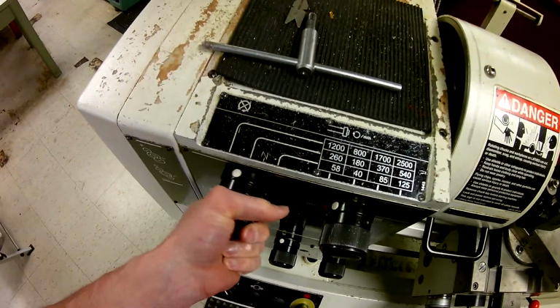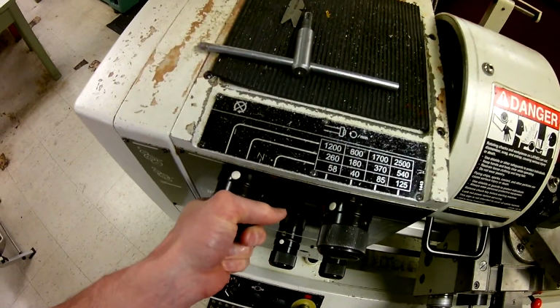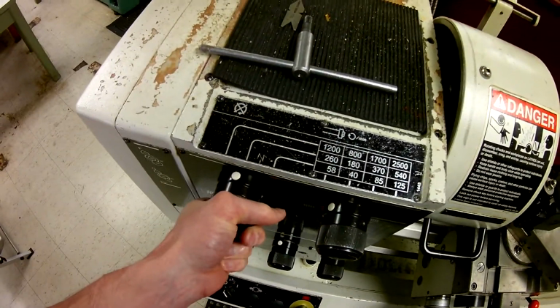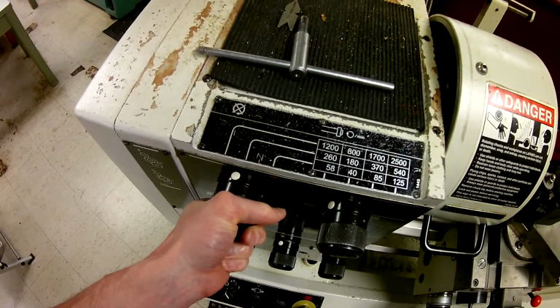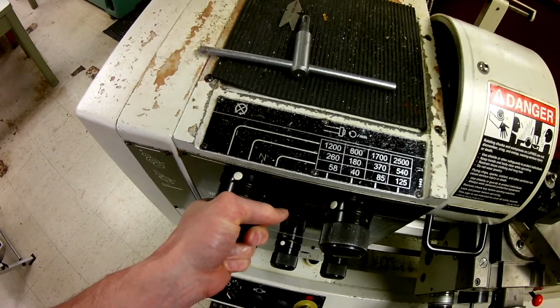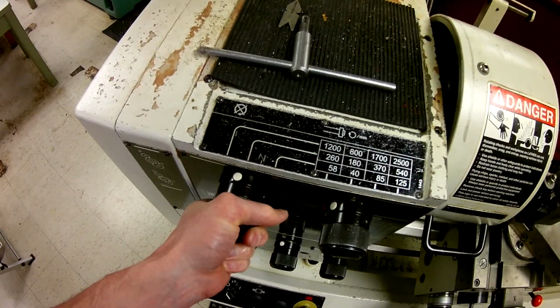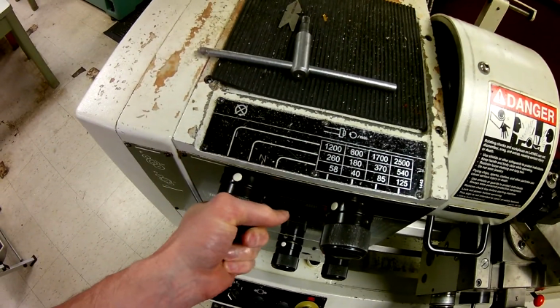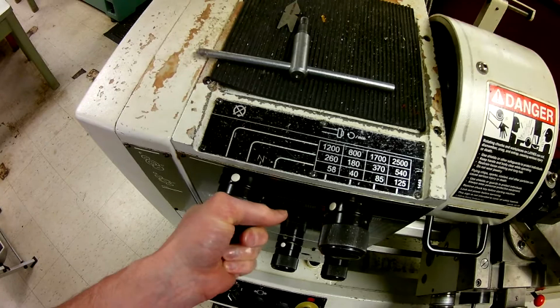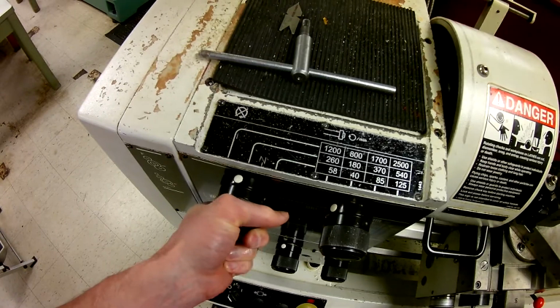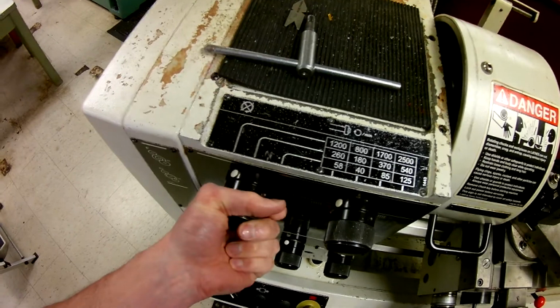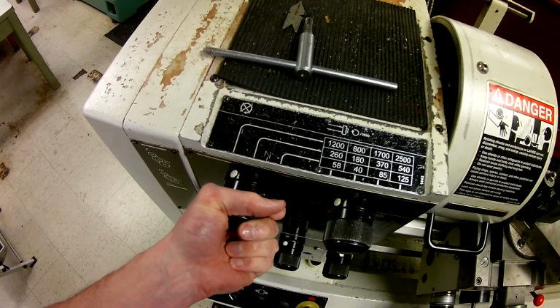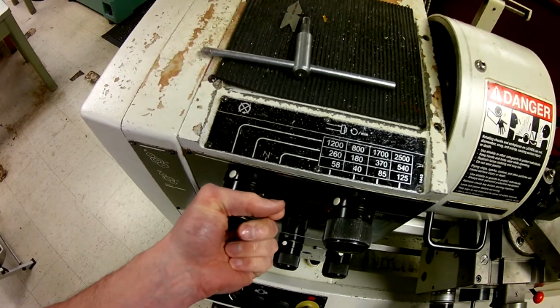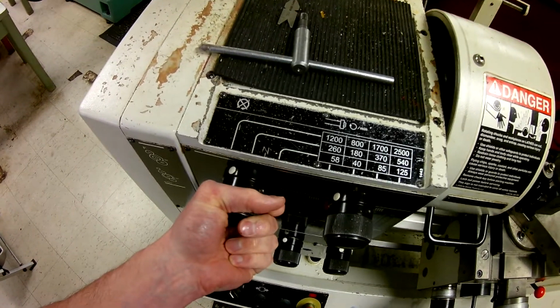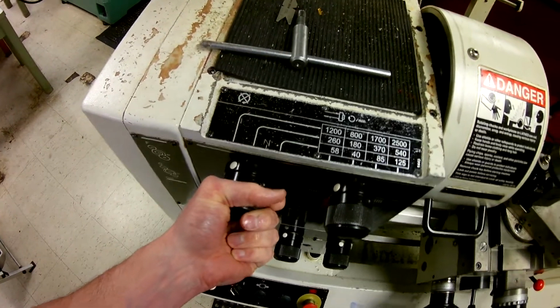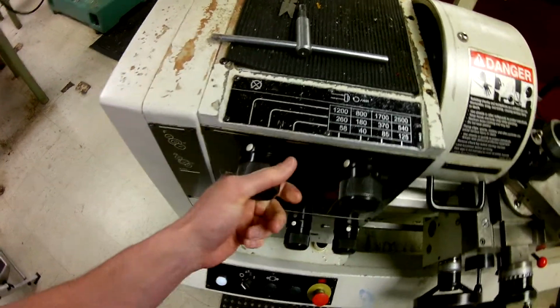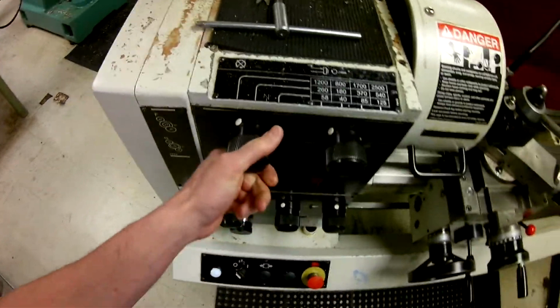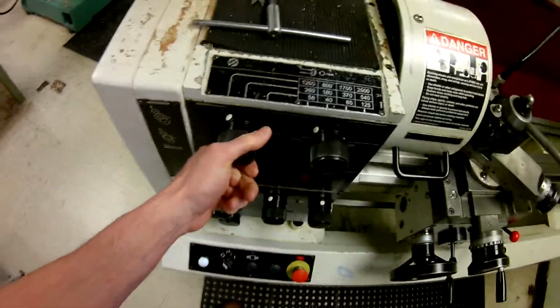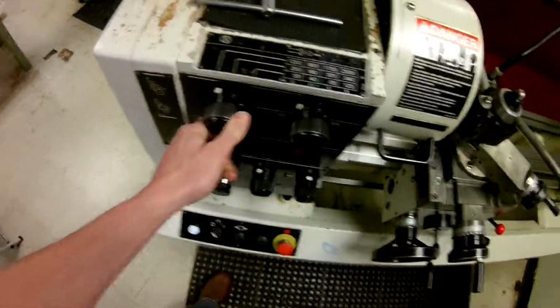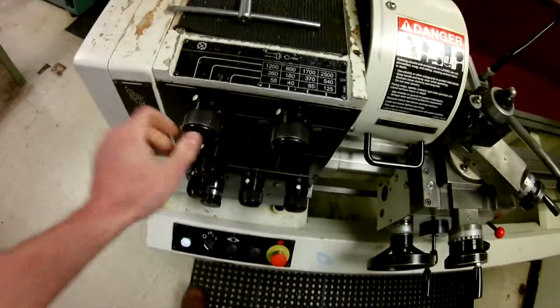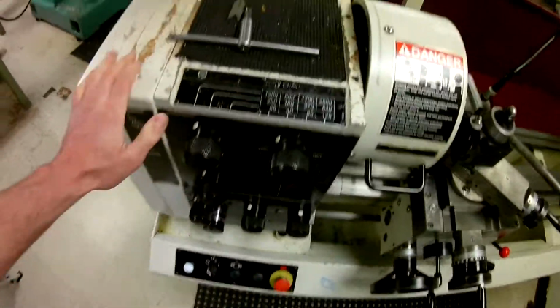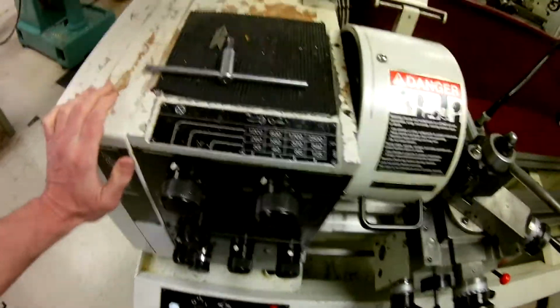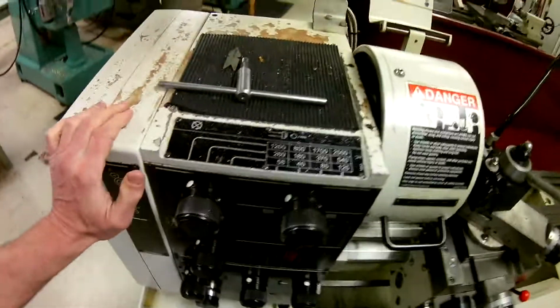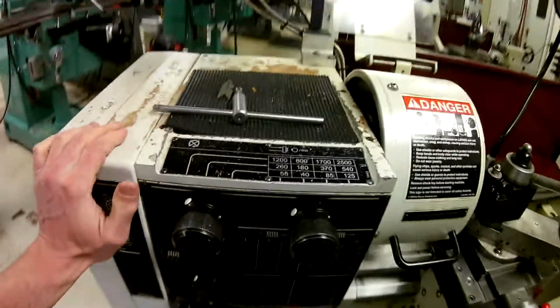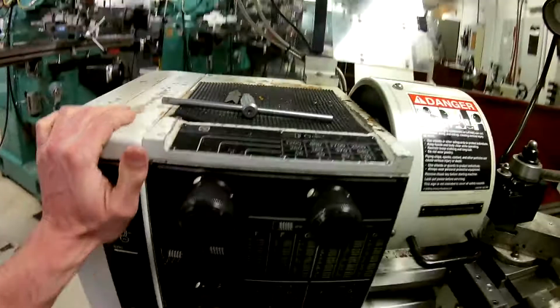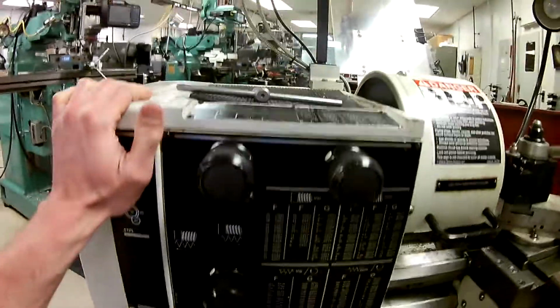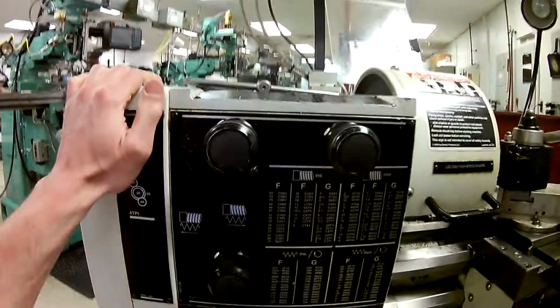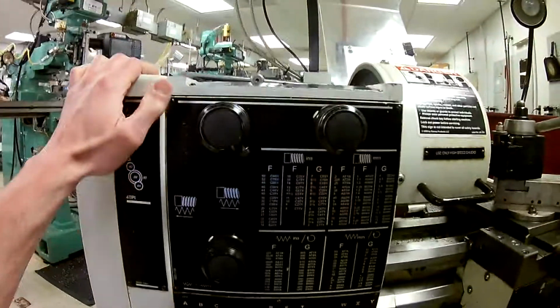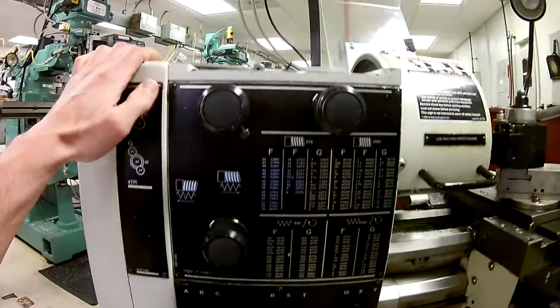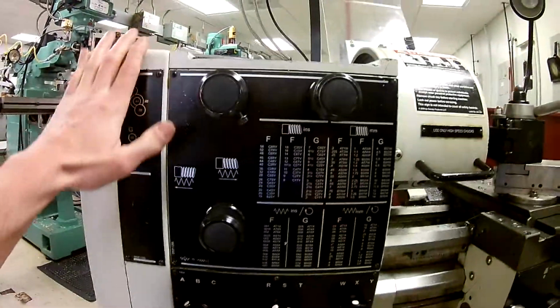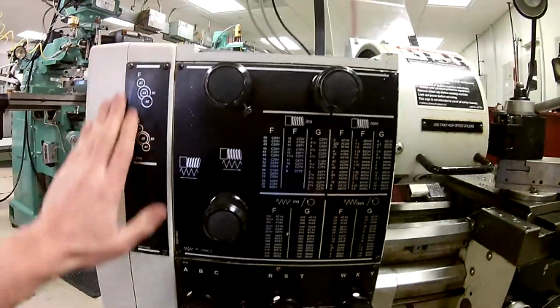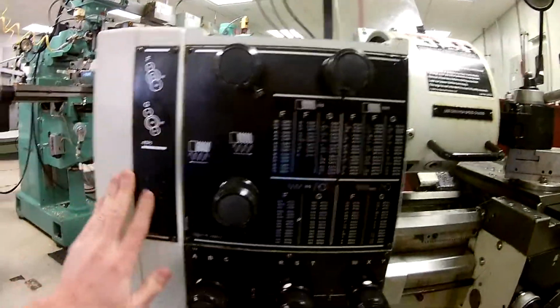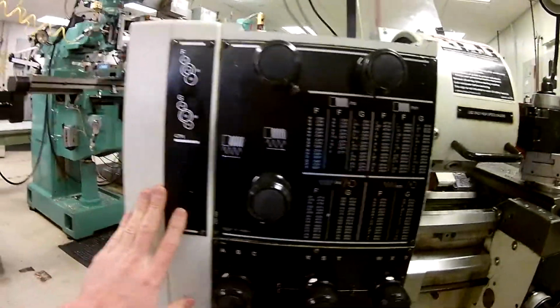If I needed to change the speed setting, I push in slightly and then turn the dial. Sometimes I'll also need to rotate the spindle by hand in order for the gears to mesh properly.